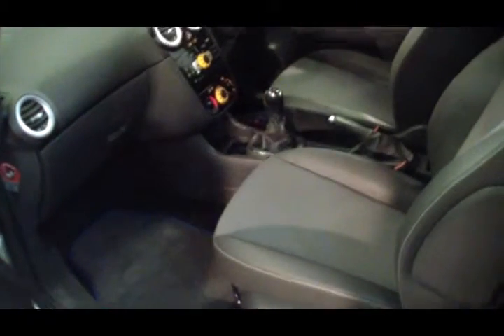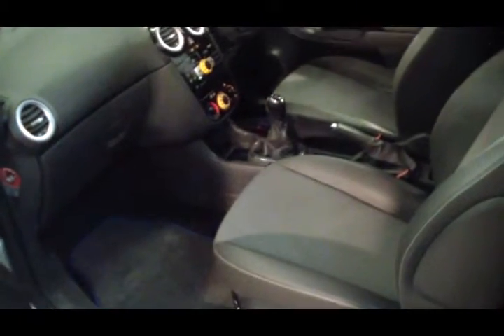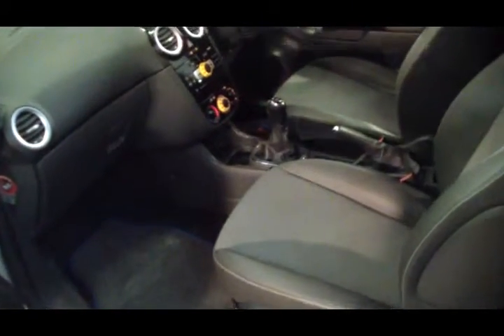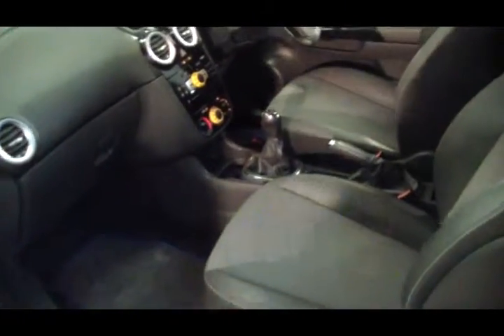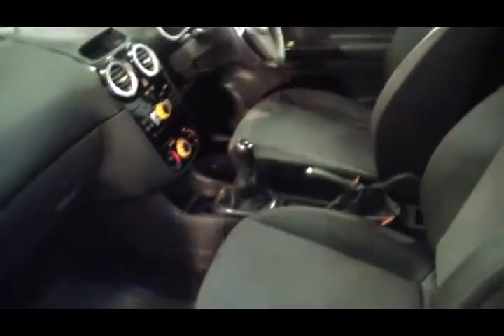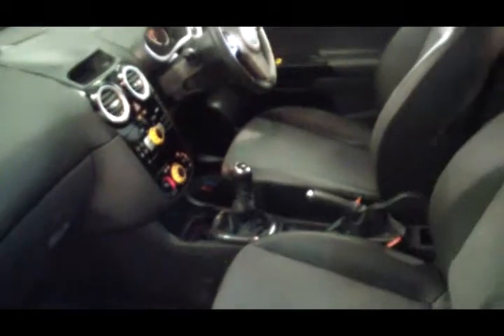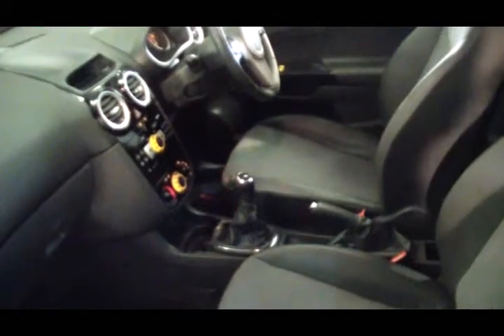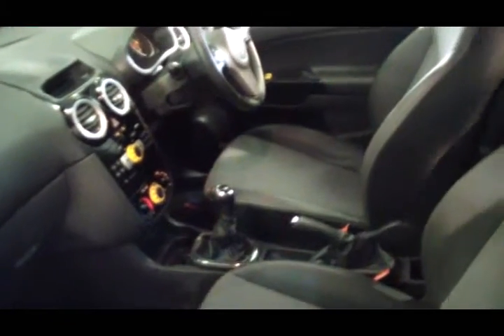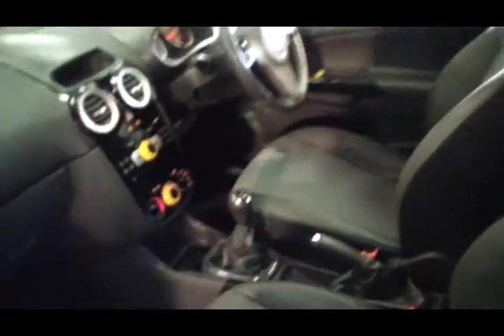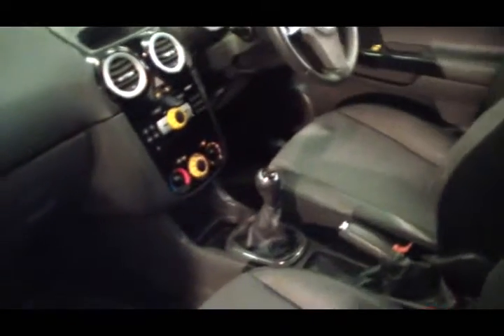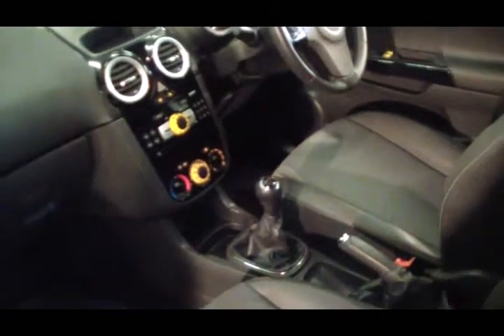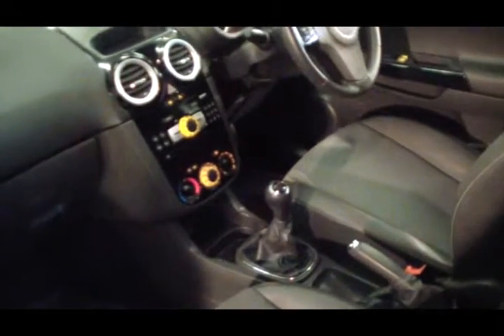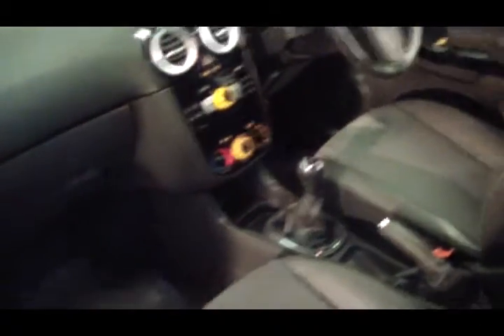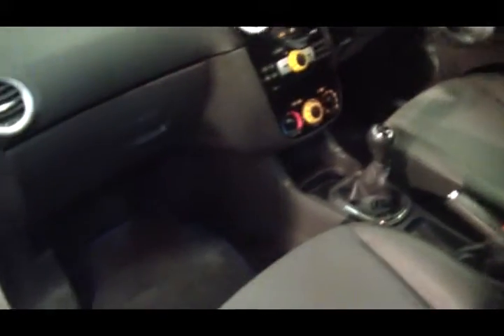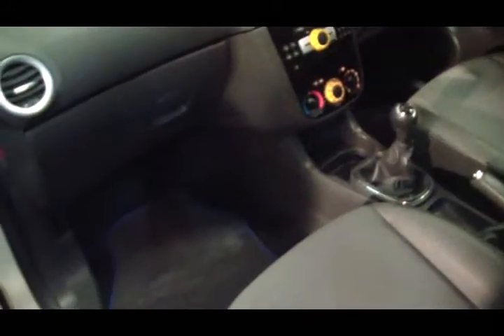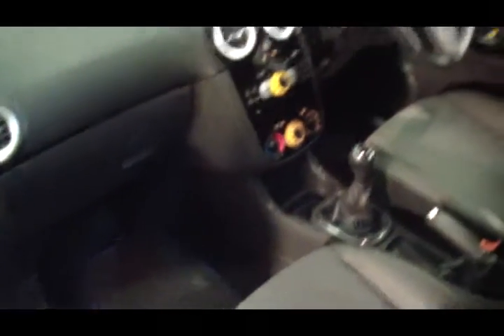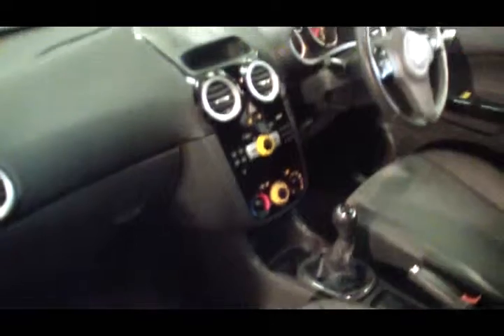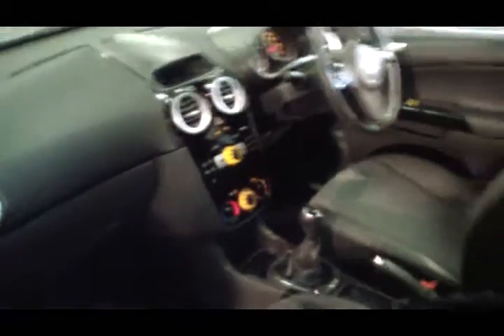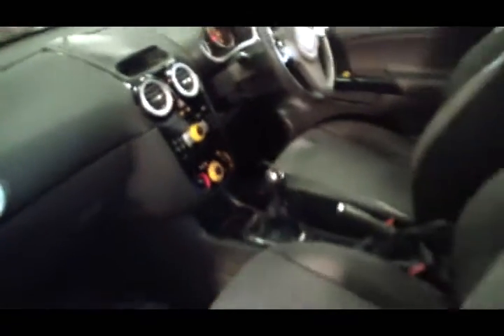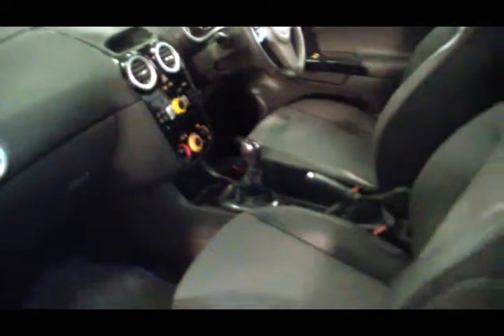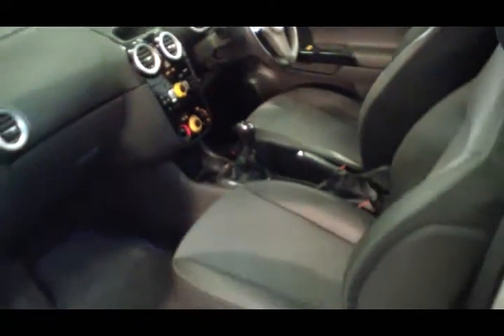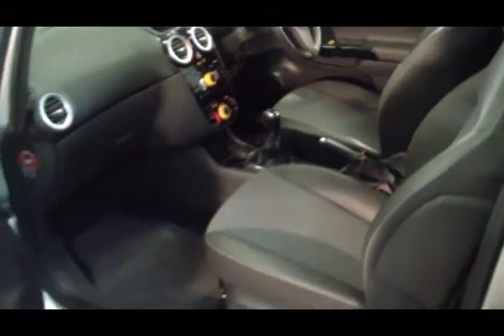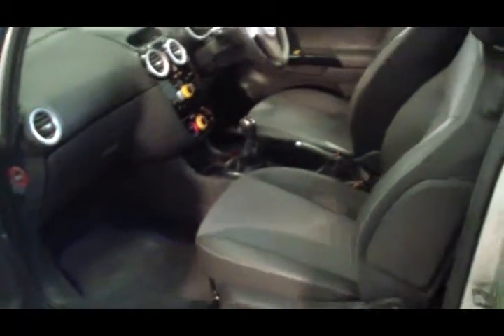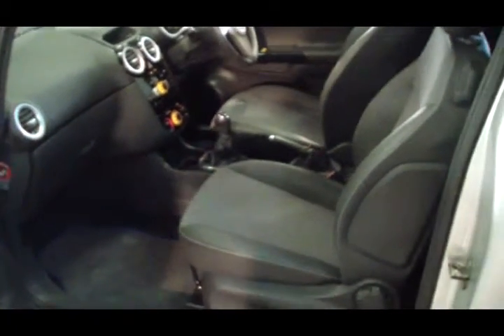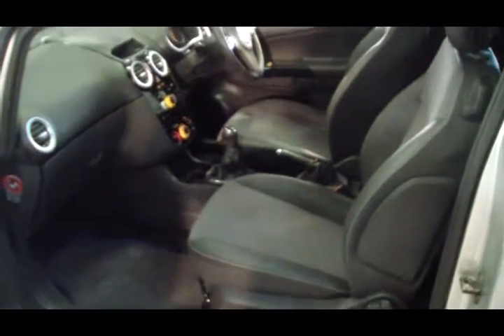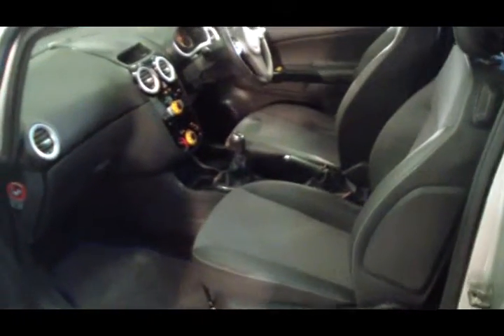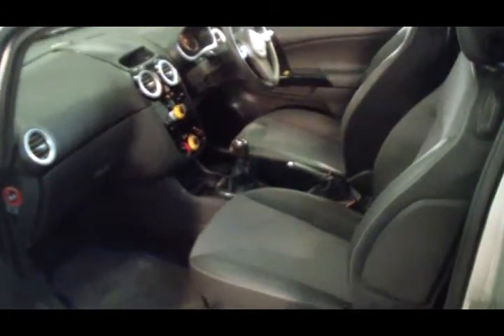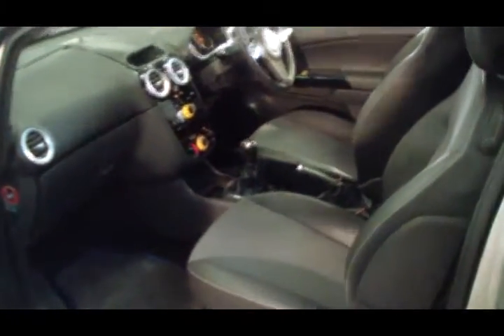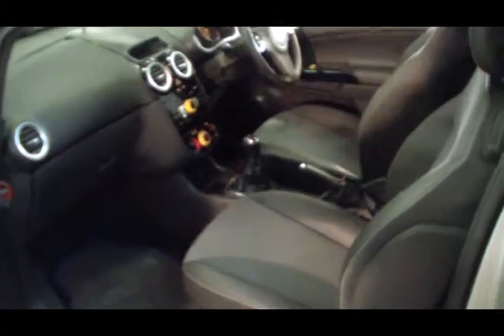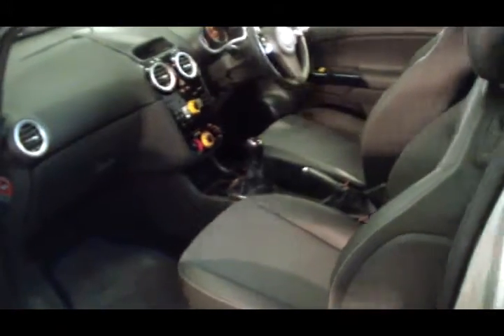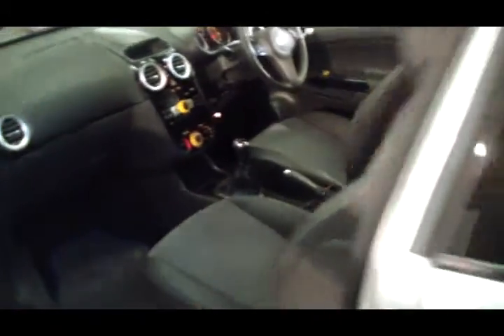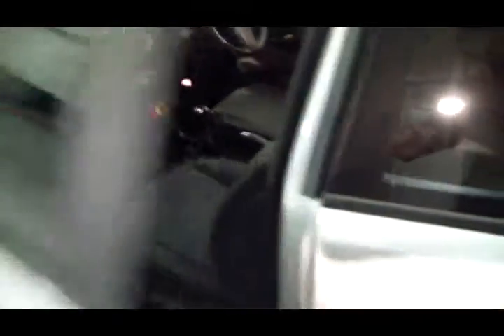Floor mats fitted, half leather interior, 29,000 miles — there's all these little added extras, and it just makes purchasing a Corsa like this a whole lot easier.